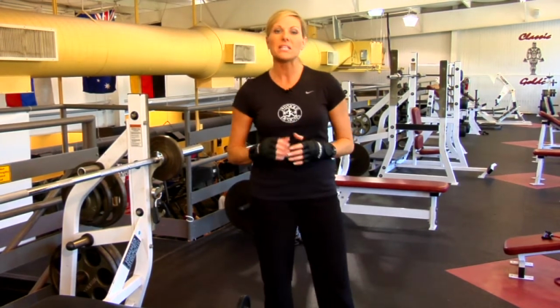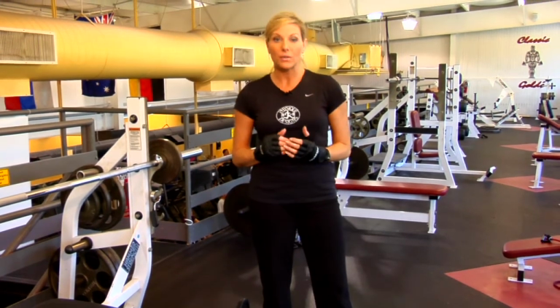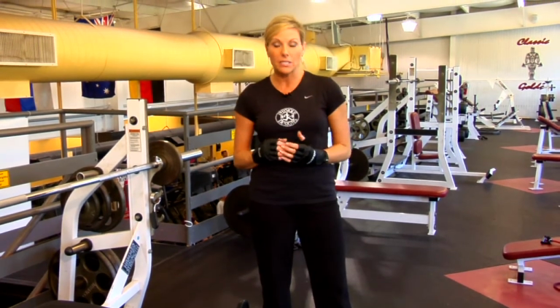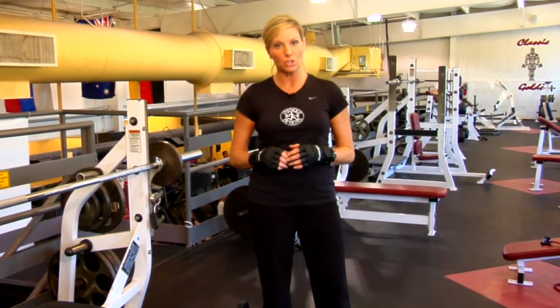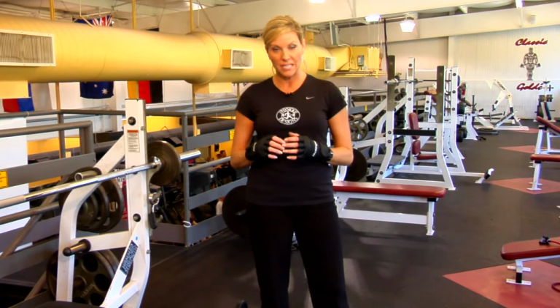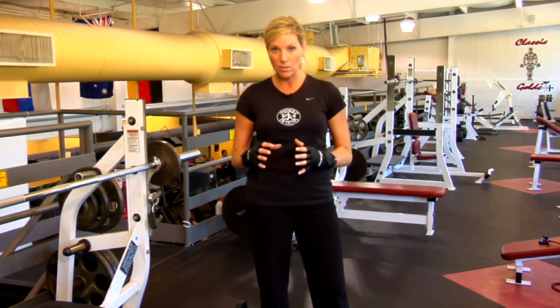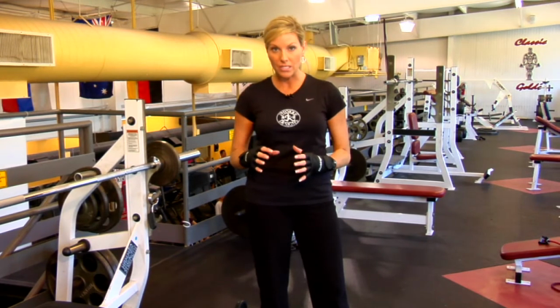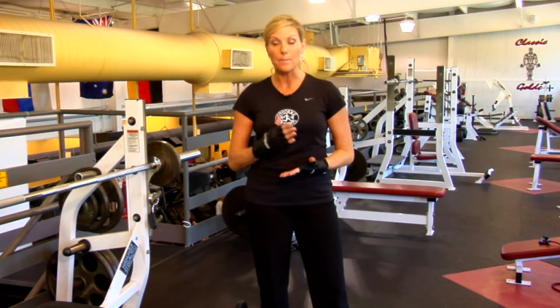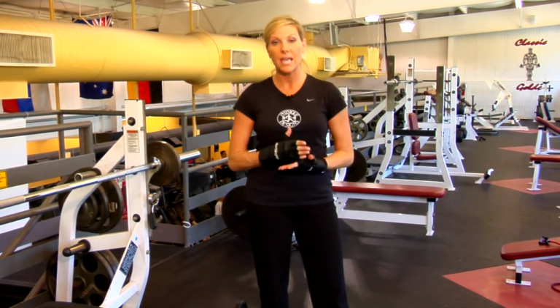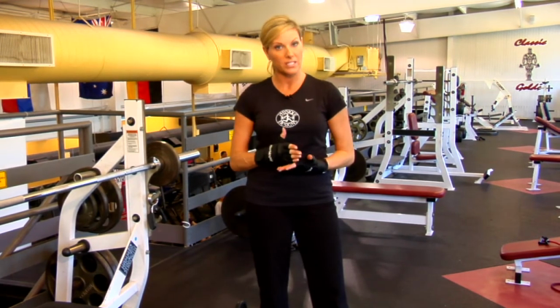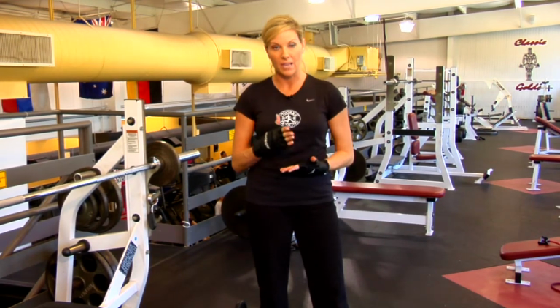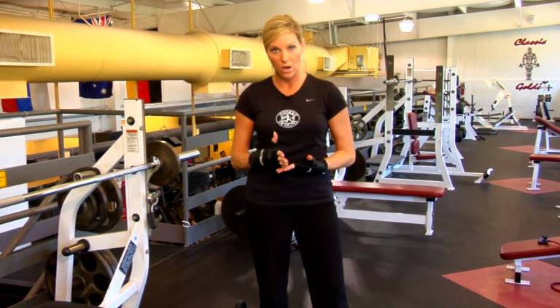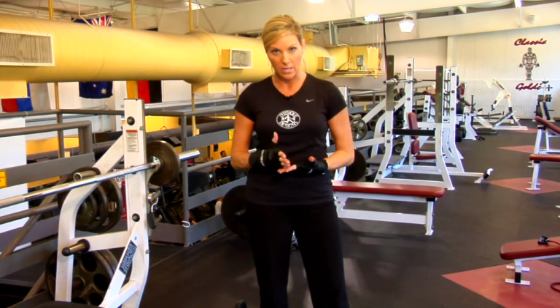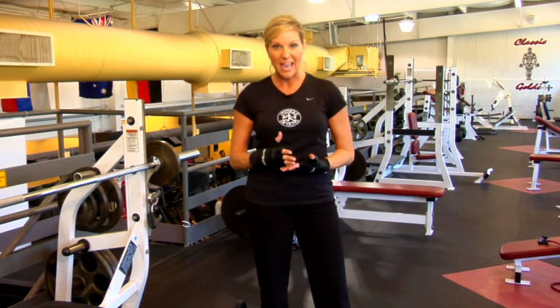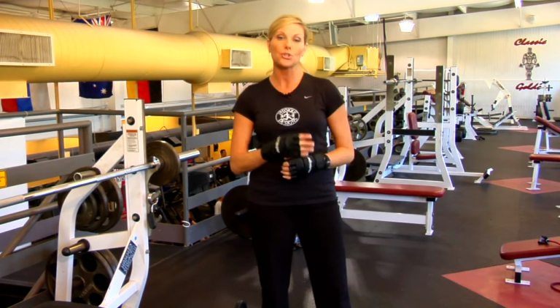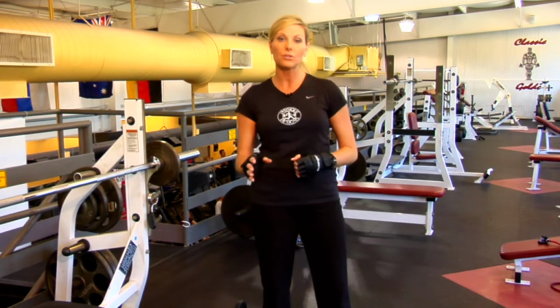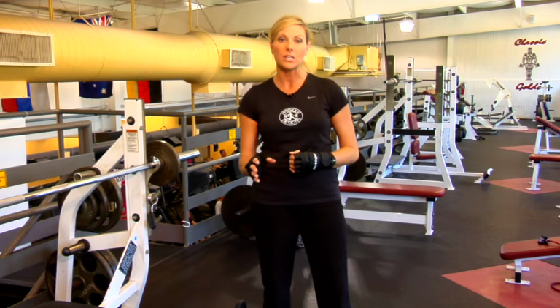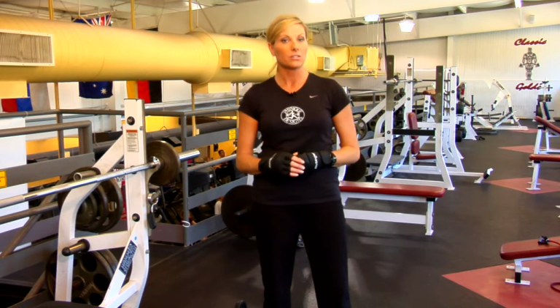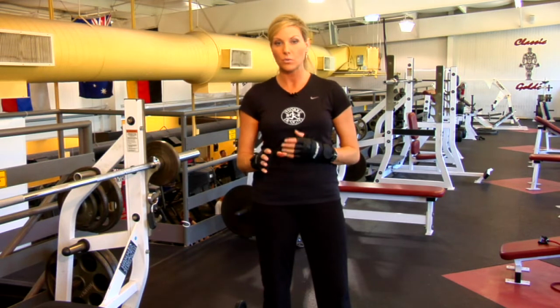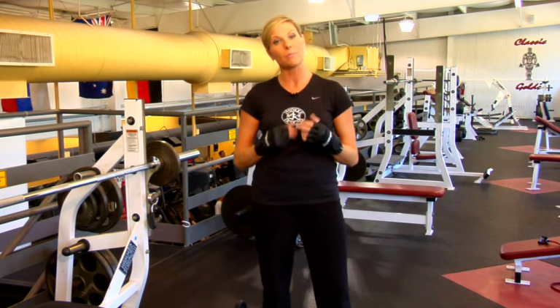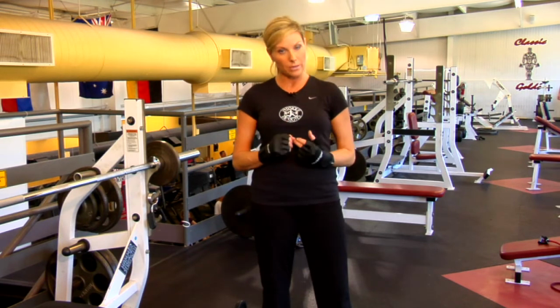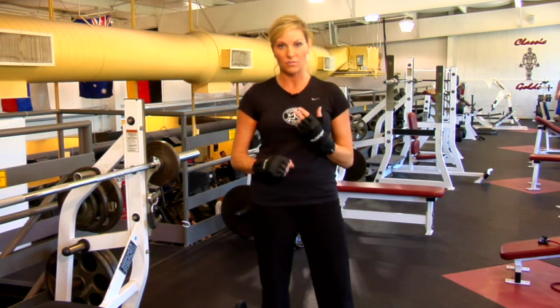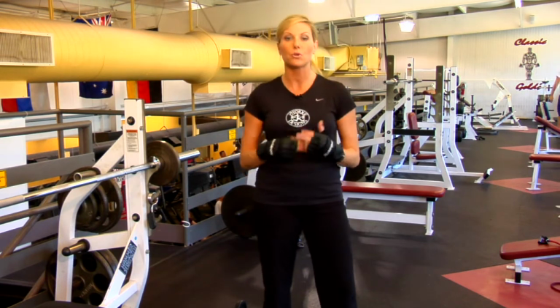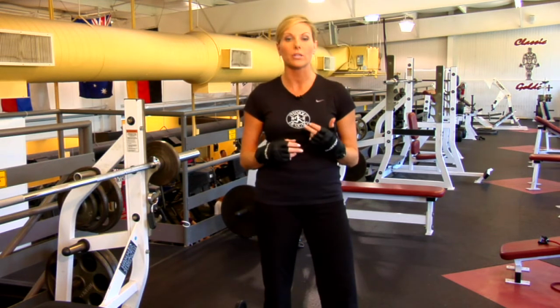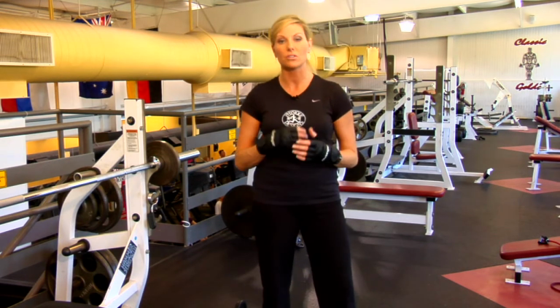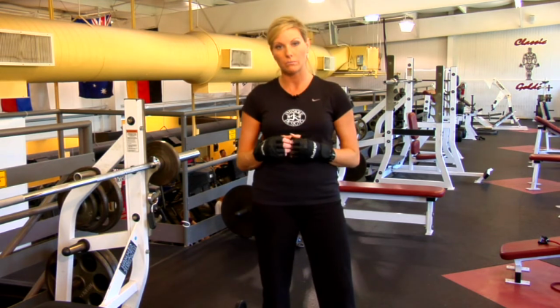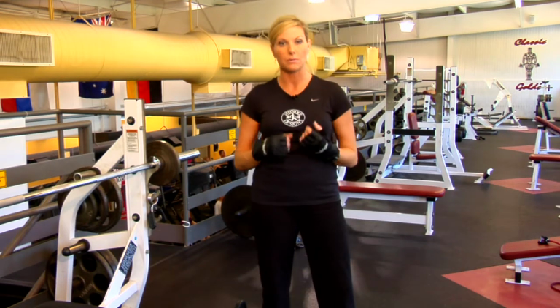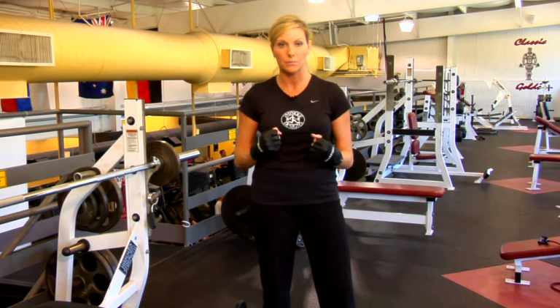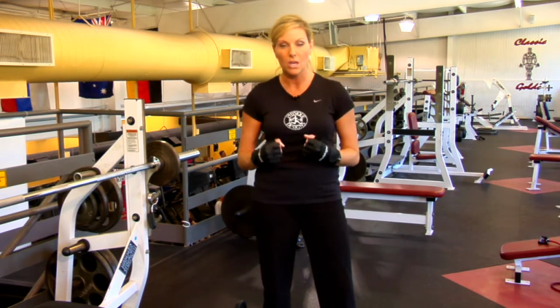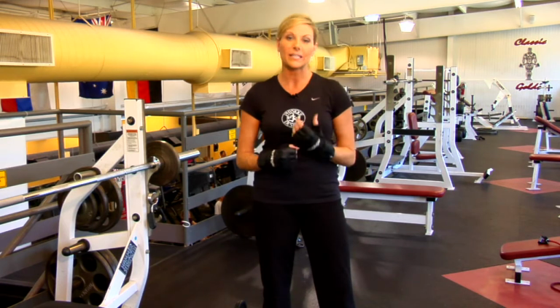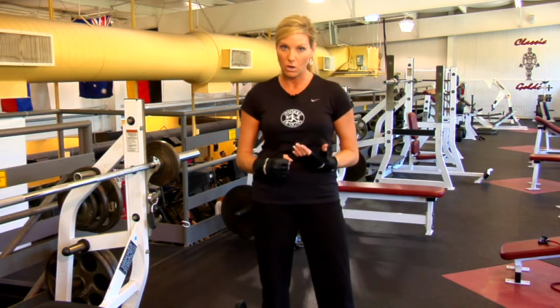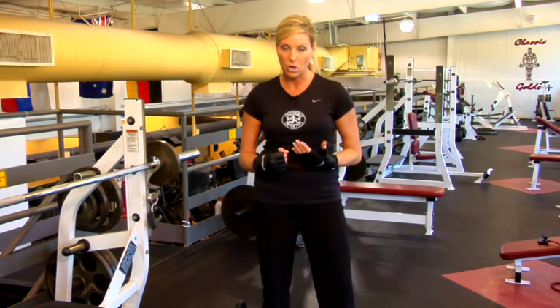Basically what that is, you're lifting heavy weights Monday, Wednesday, and Friday. And on Tuesday and Thursdays, you also want to do about 20 minutes of tempo cardio, just on the treadmill, maybe on the elliptical — got to keep the heart rate going.